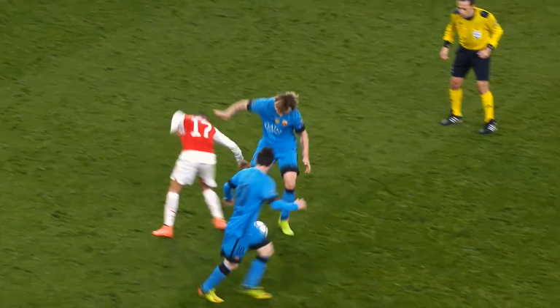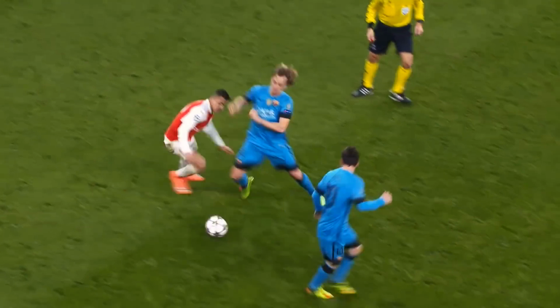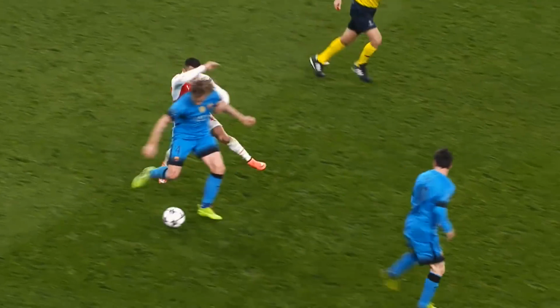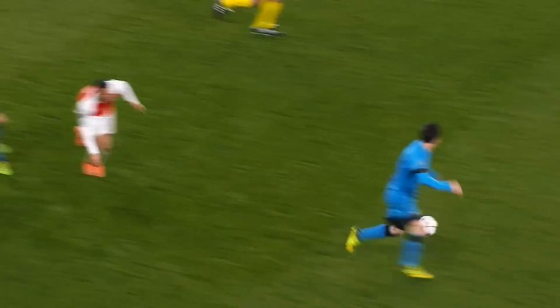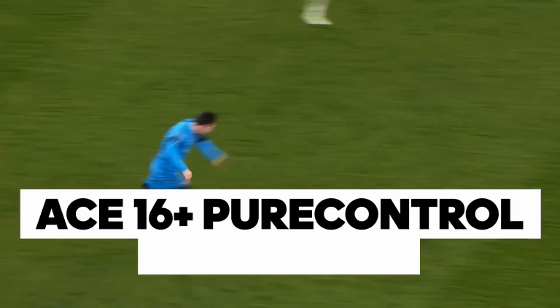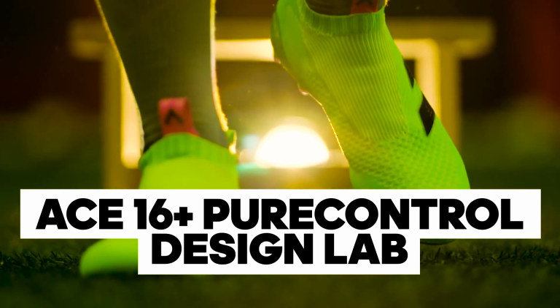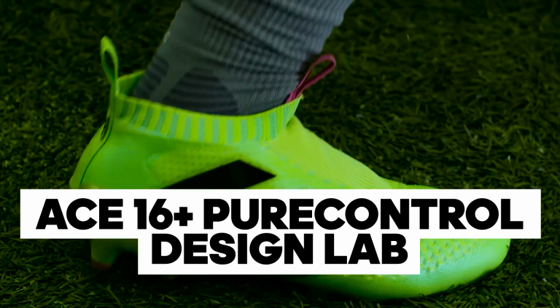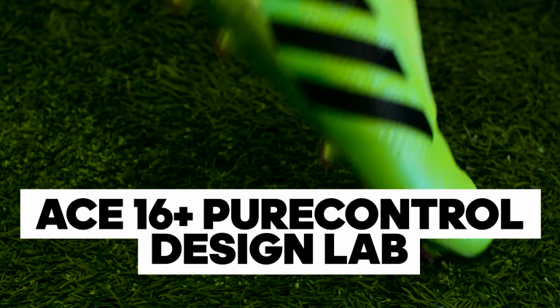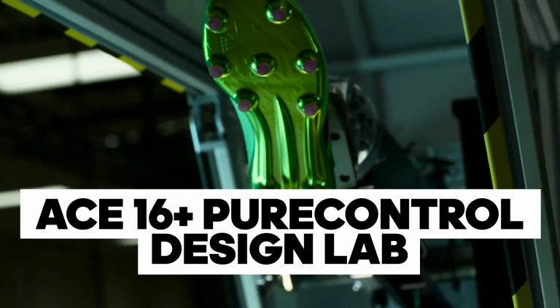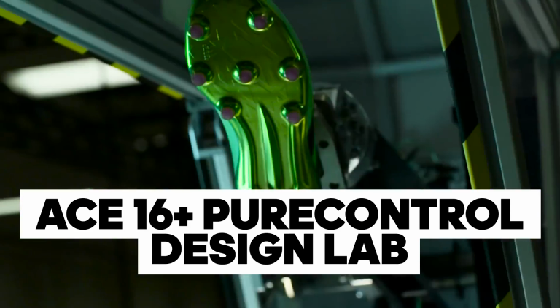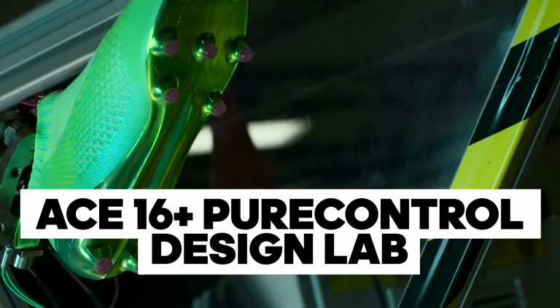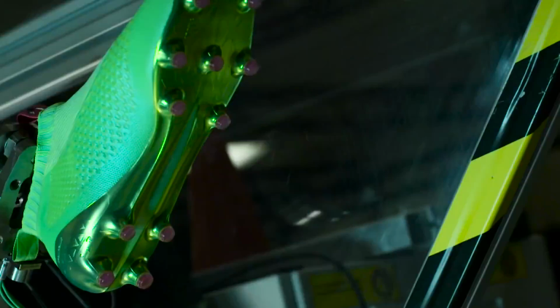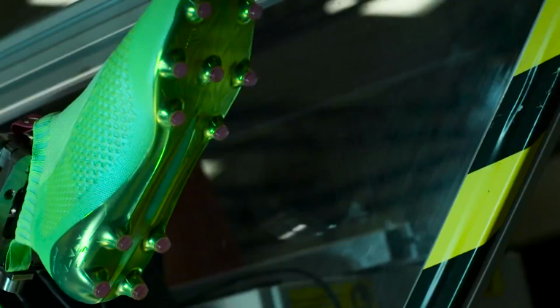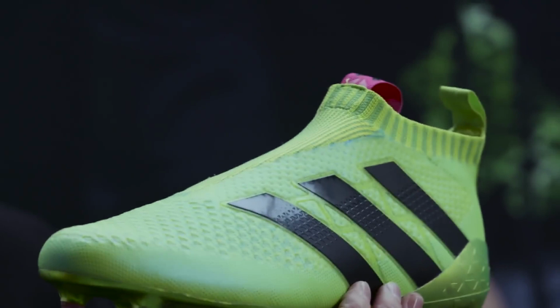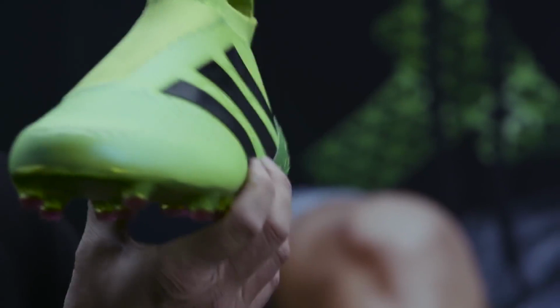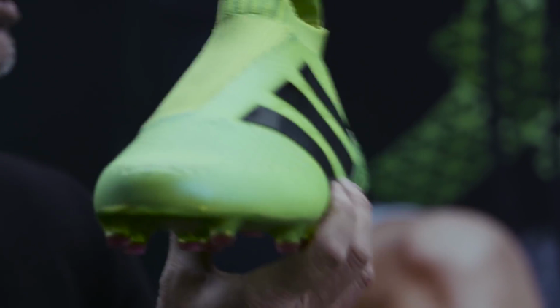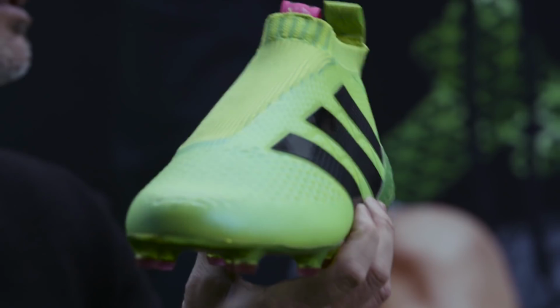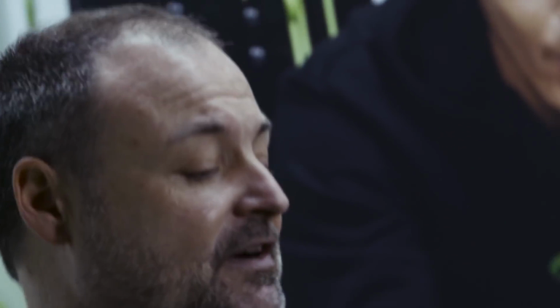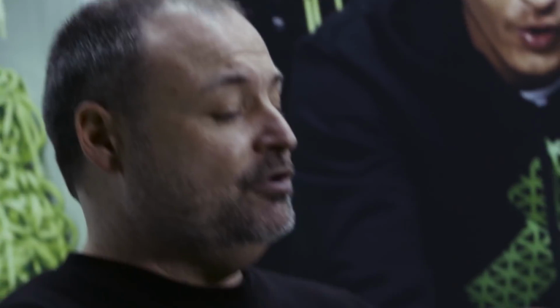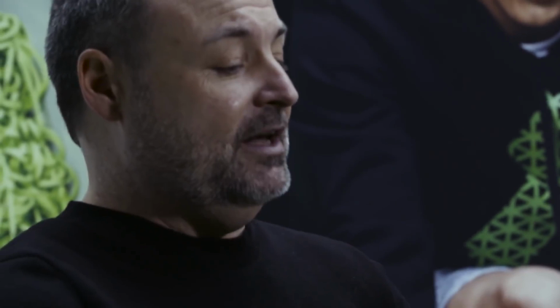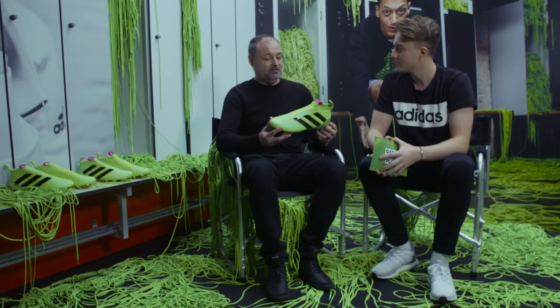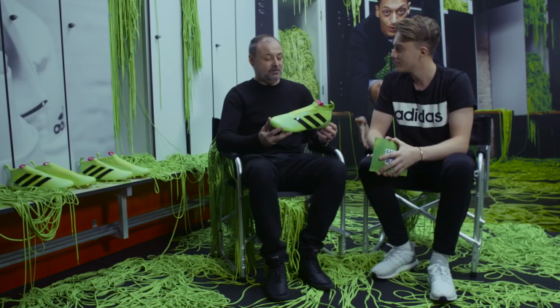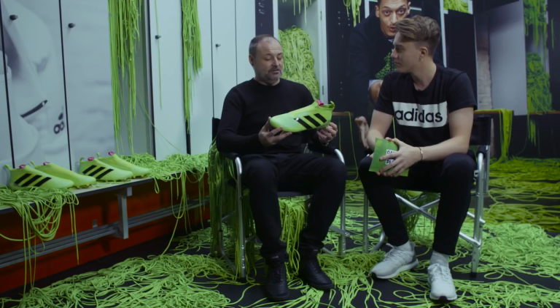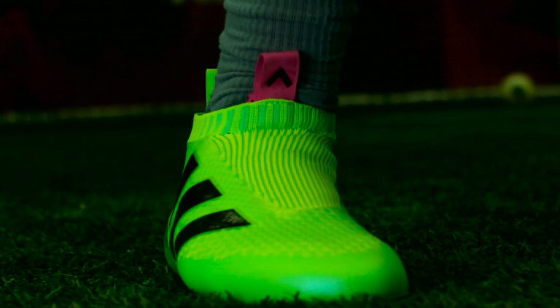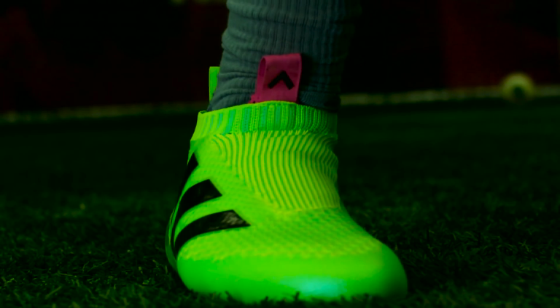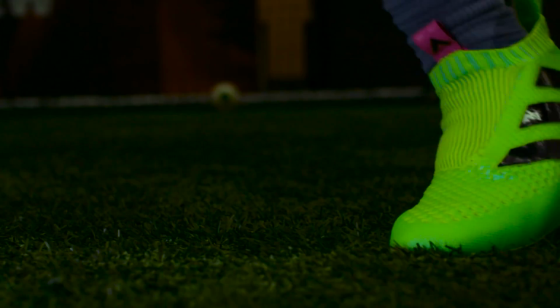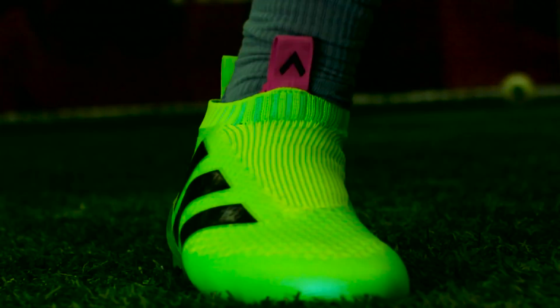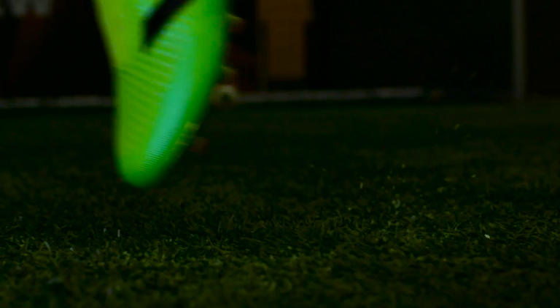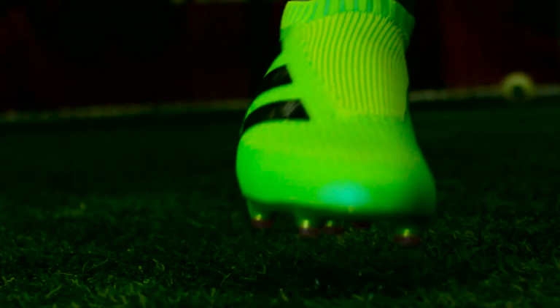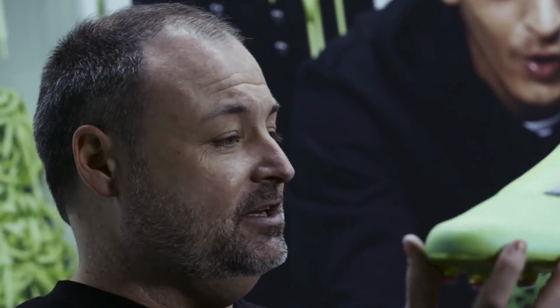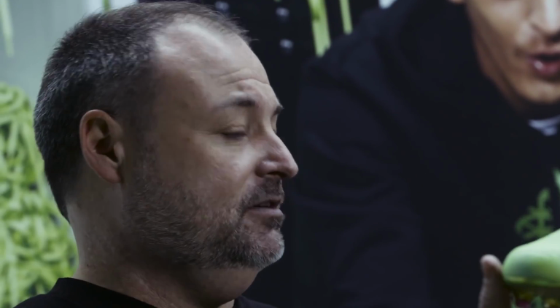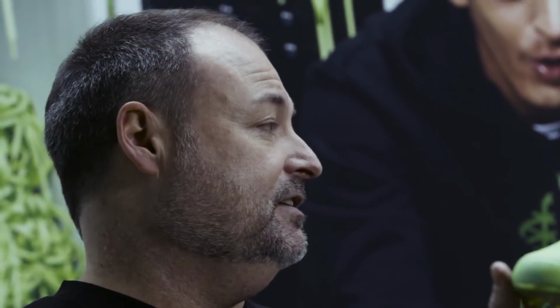The Ace 16 Plus boot. It's a thing of beauty. We are more and more trying to find that perfect blend of something that is visually desirable but functionally innovative.